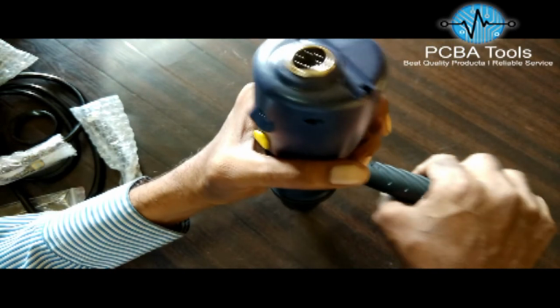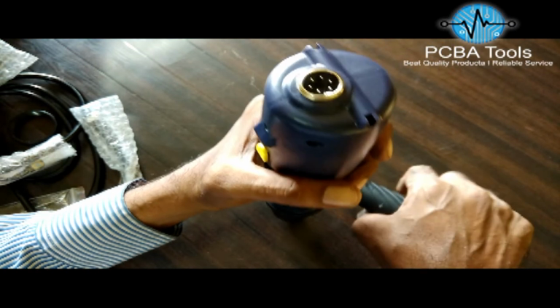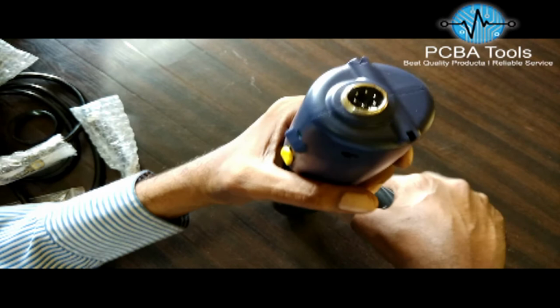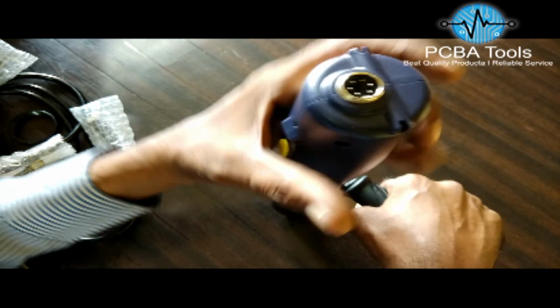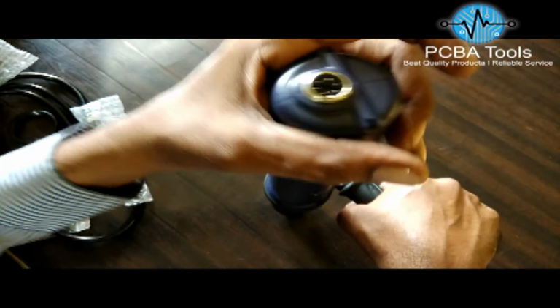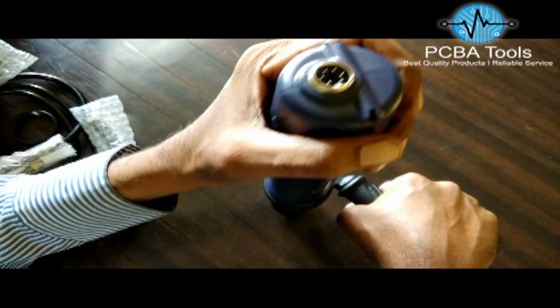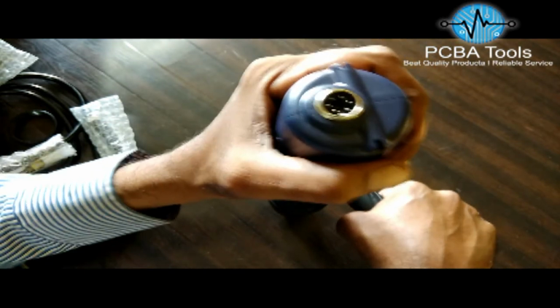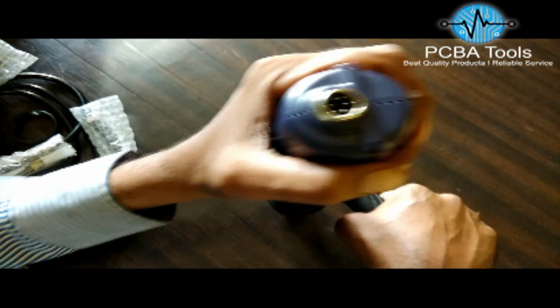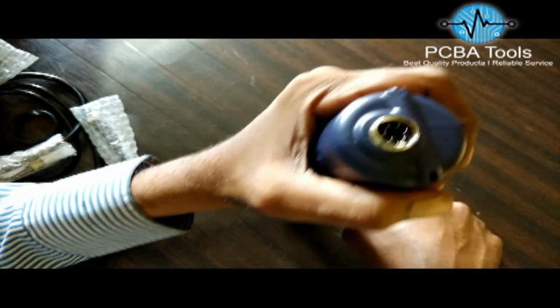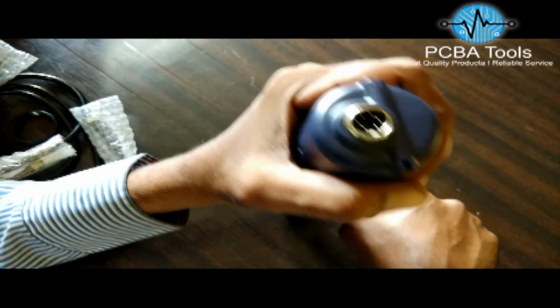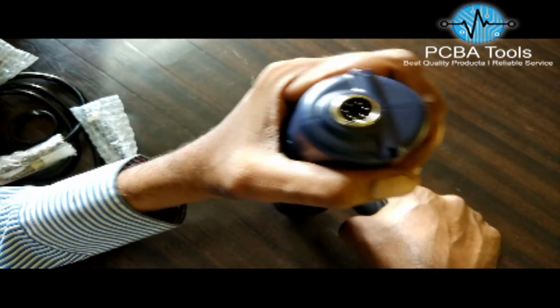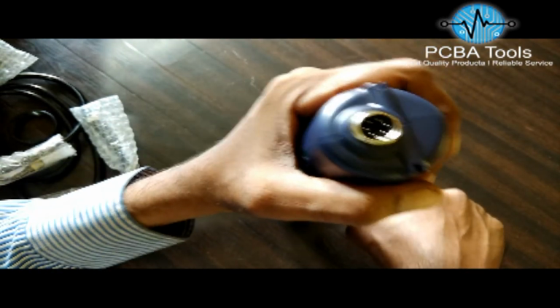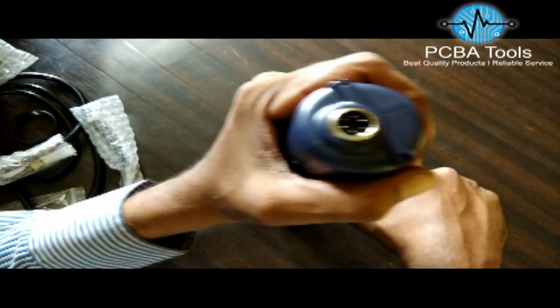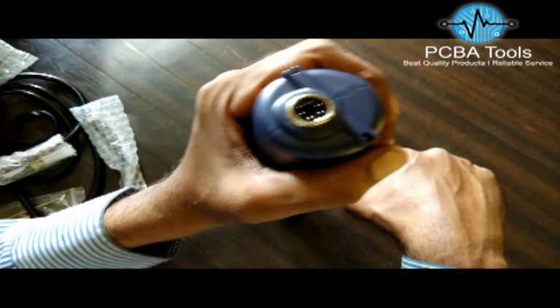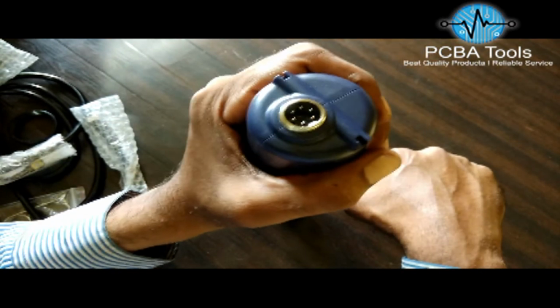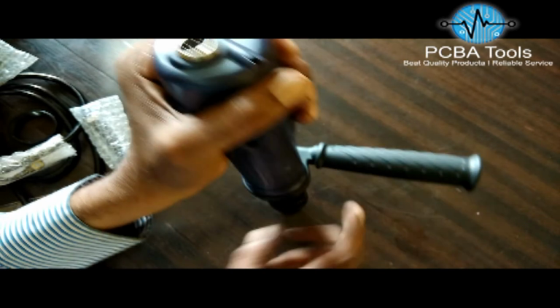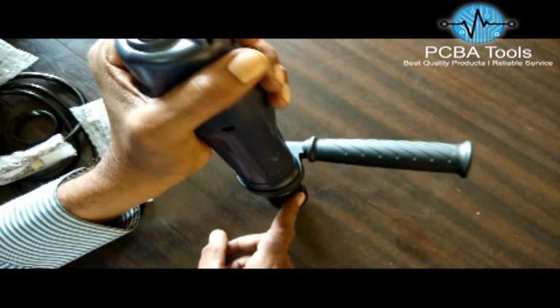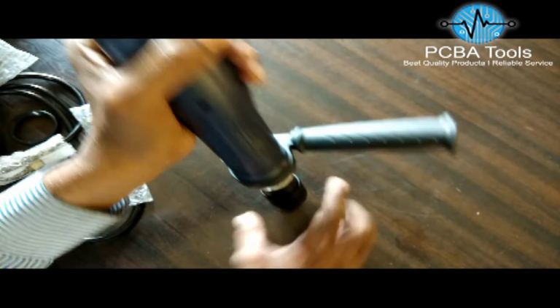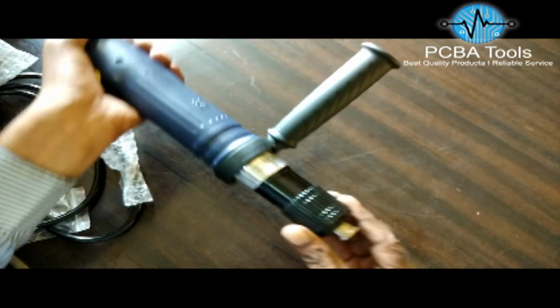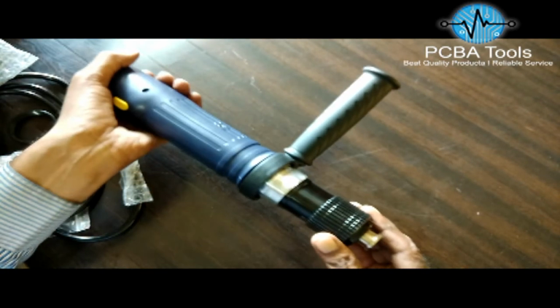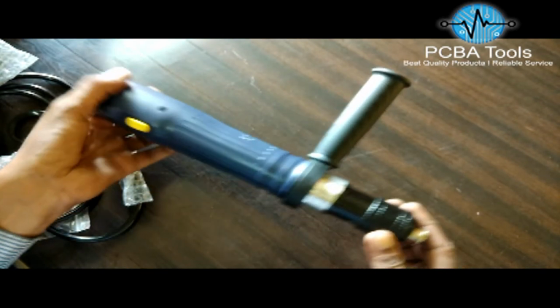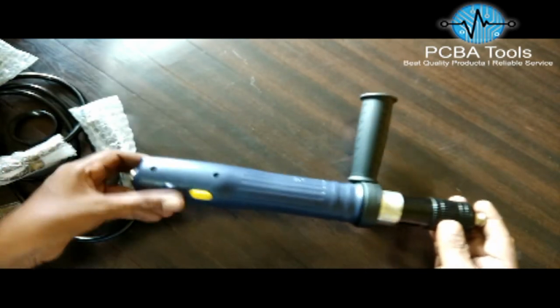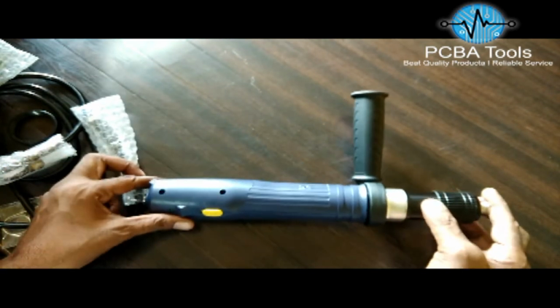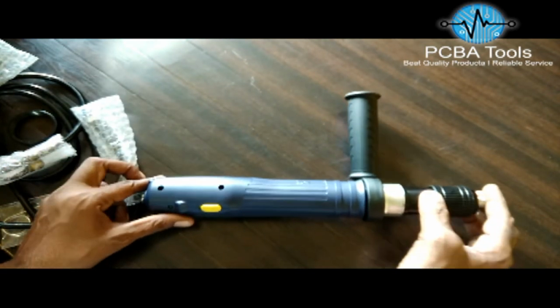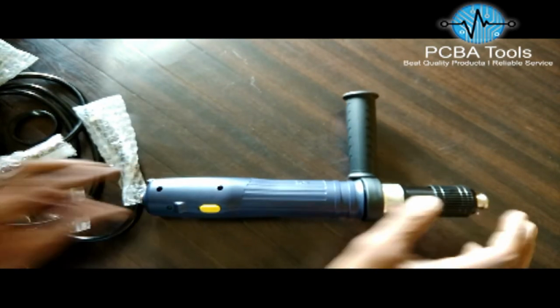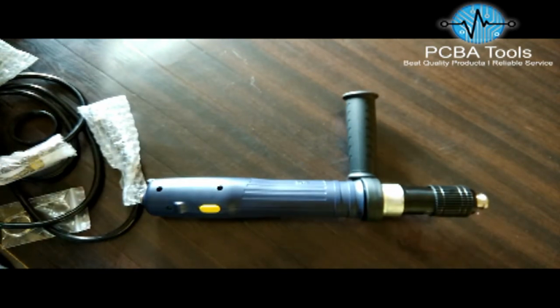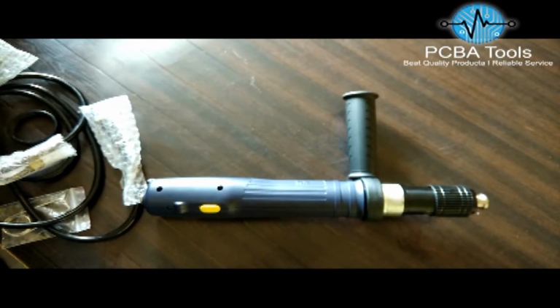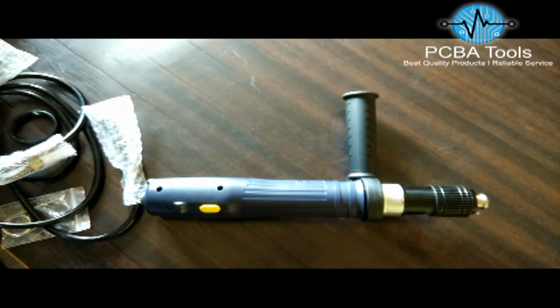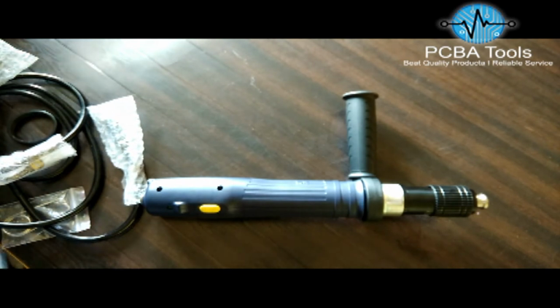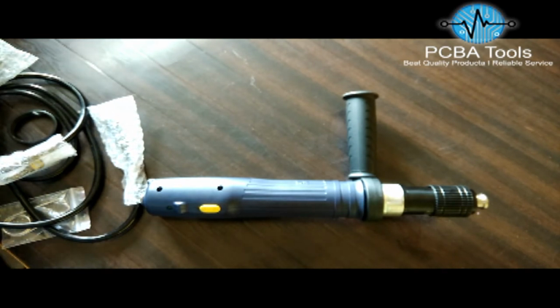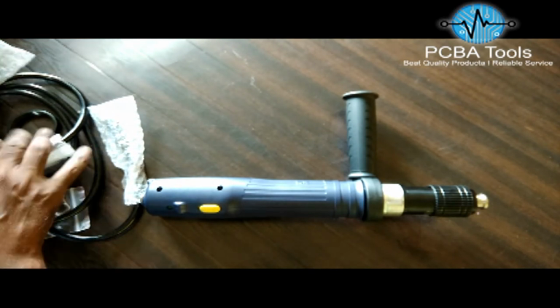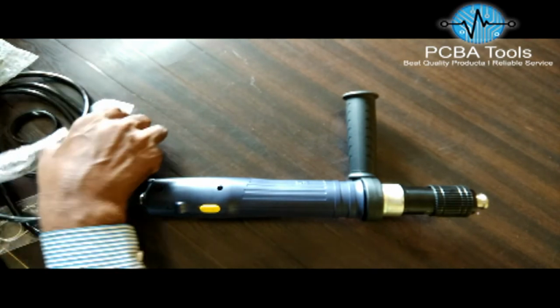This direction is forward and this is reverse — so it goes: reverse, neutral, forward. Just hold it like this and push — this is a push-to-start screwdriver; when you push the screwdriver it will start.